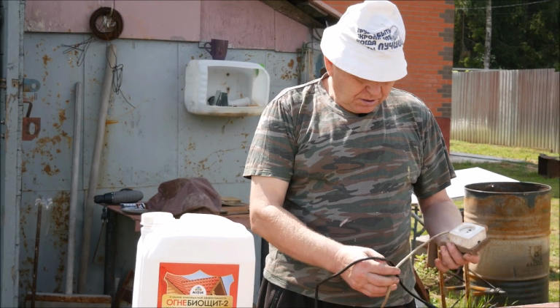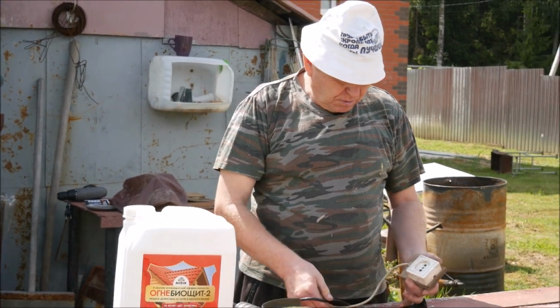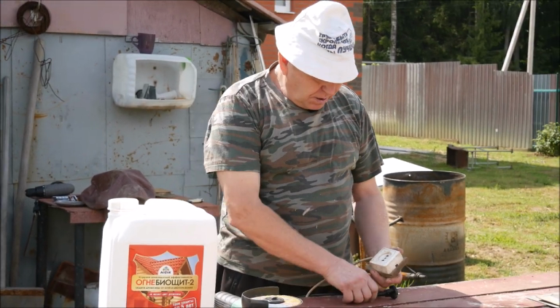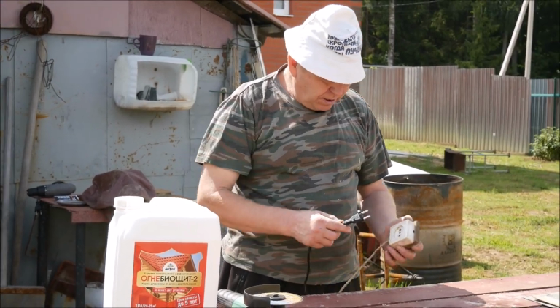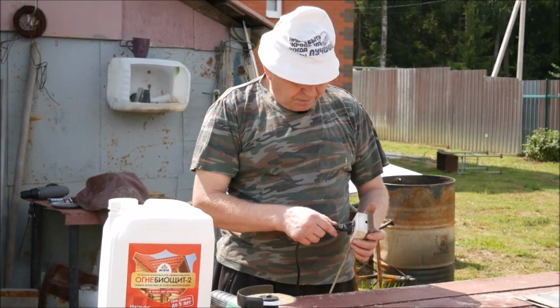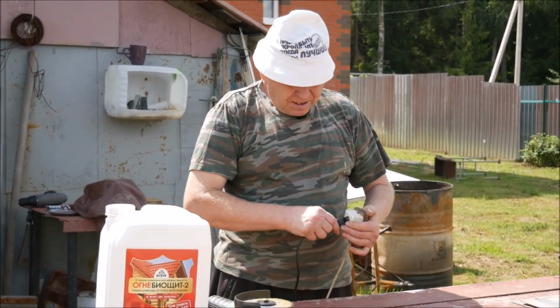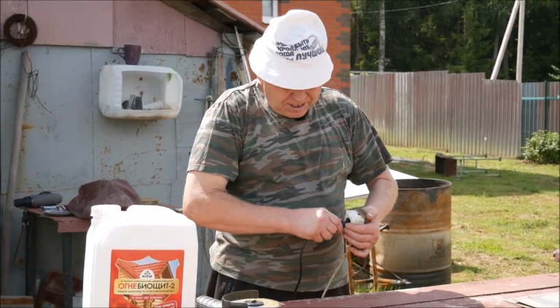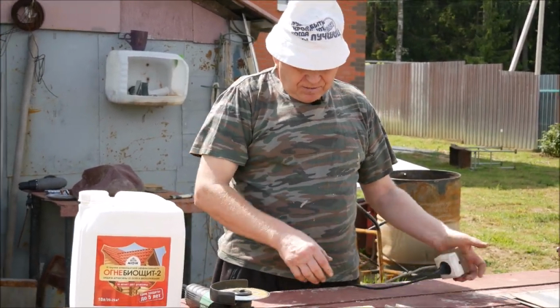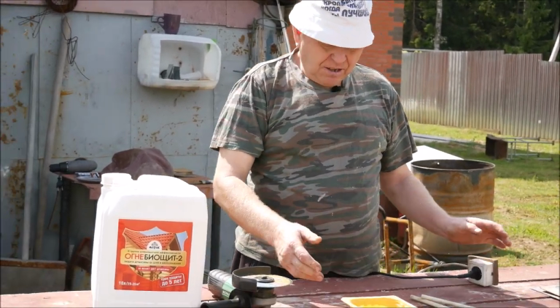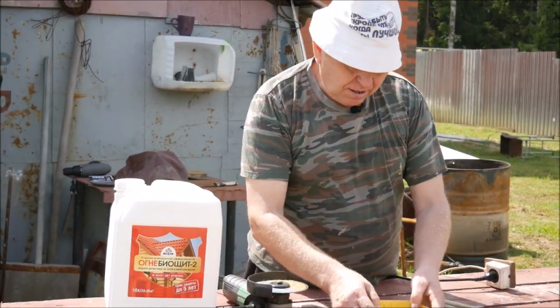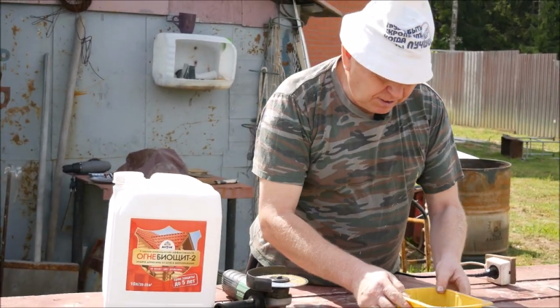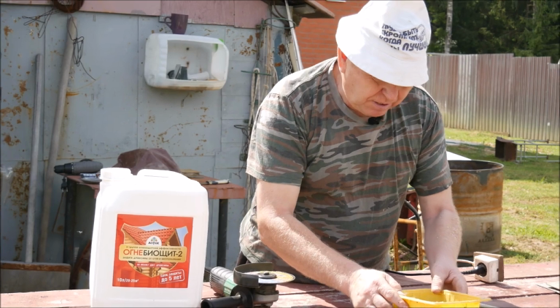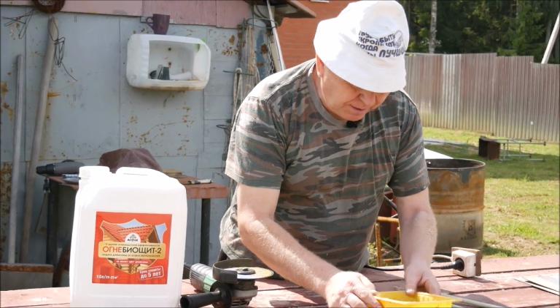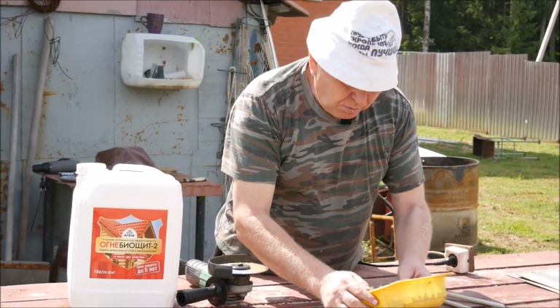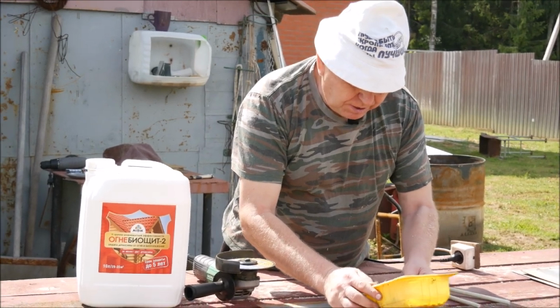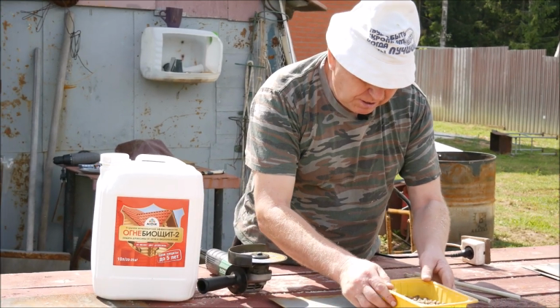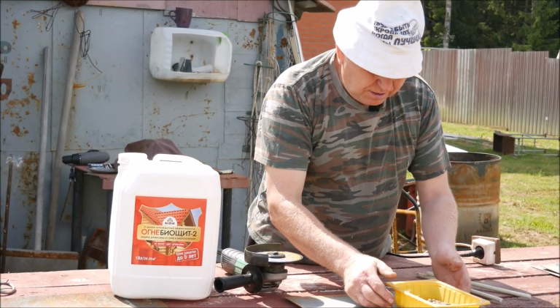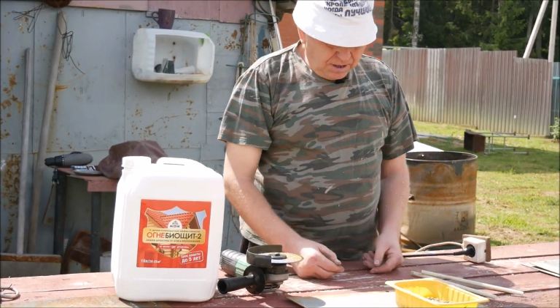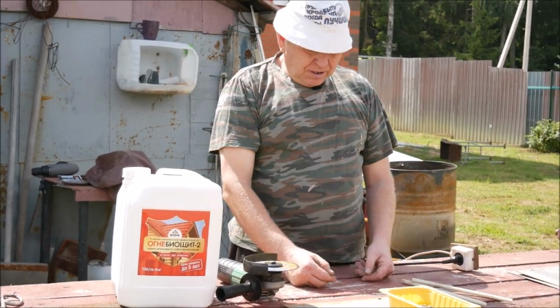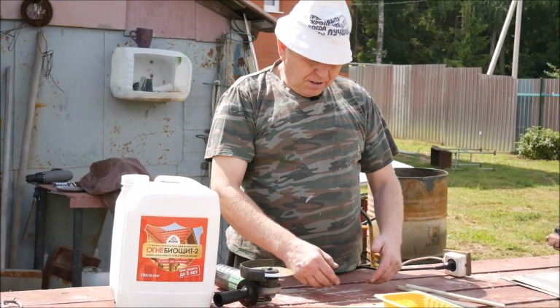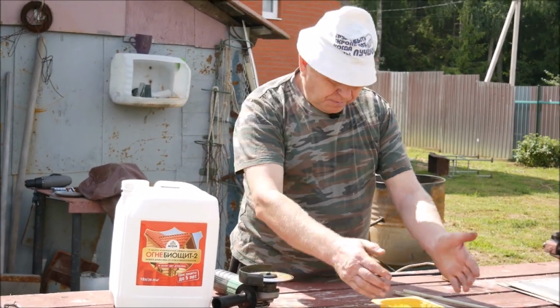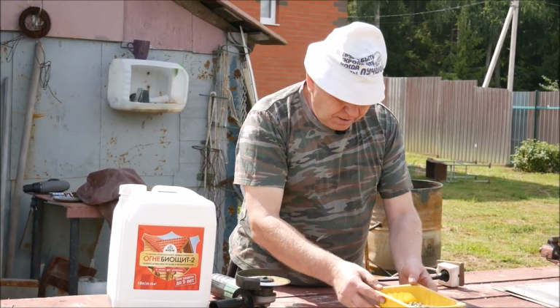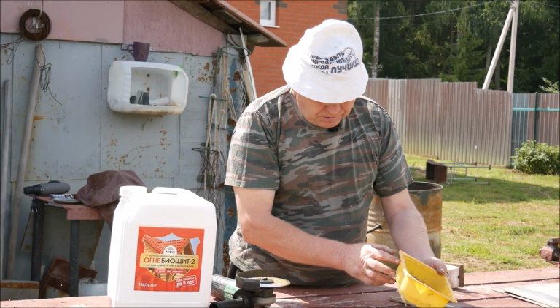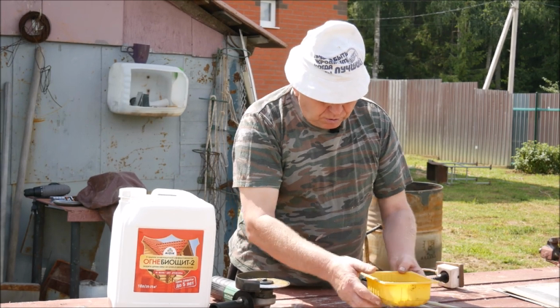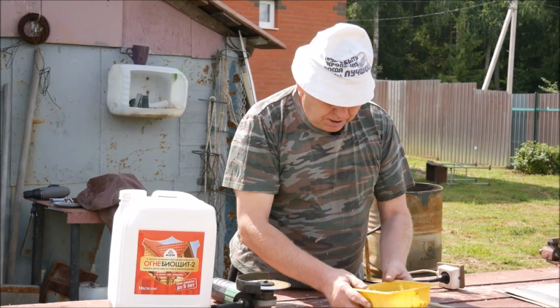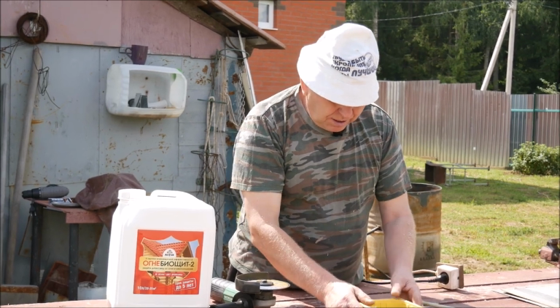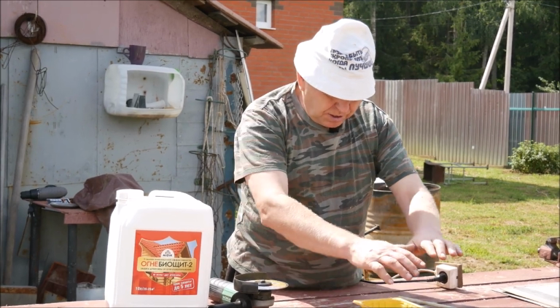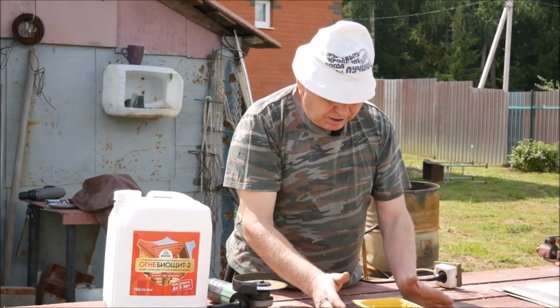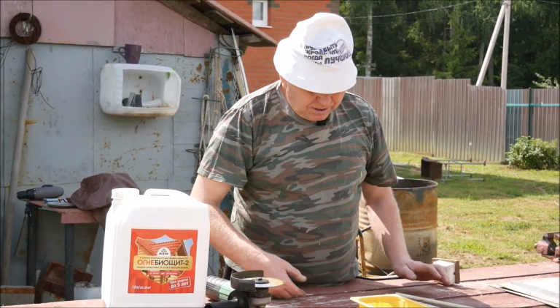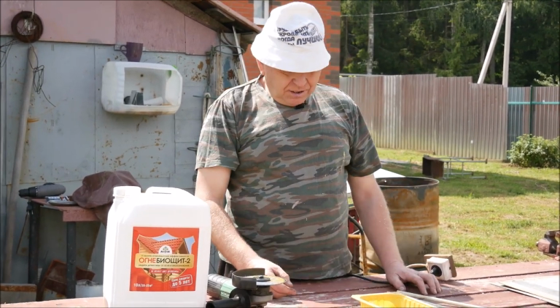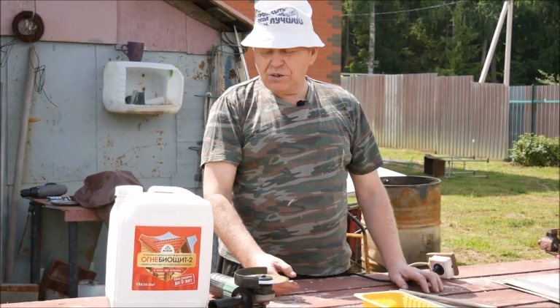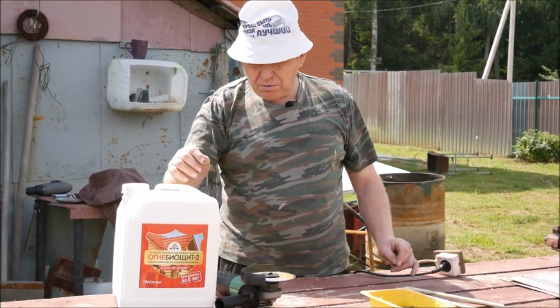Вот следующим образом, что мы решили: вот это средство установить в какой-то ёмкости и сверху накрыть — накрыть, что из этого будет.